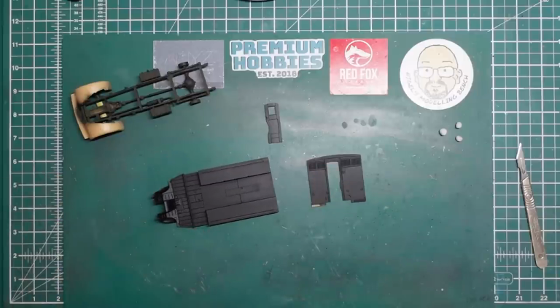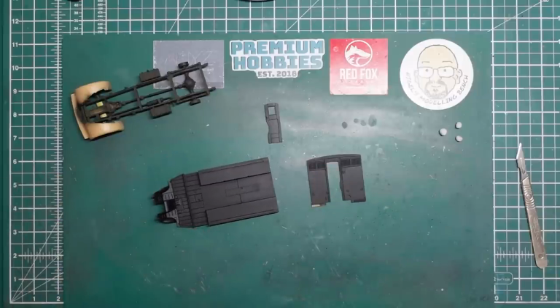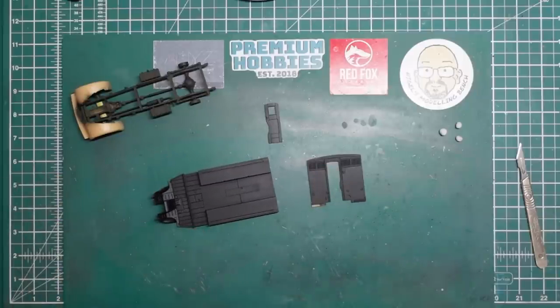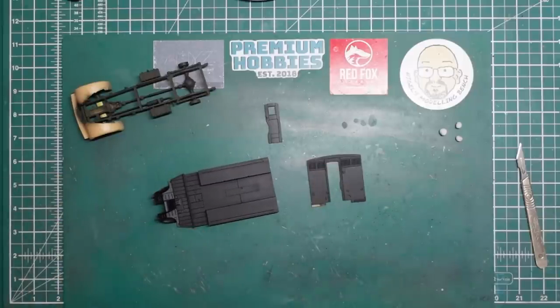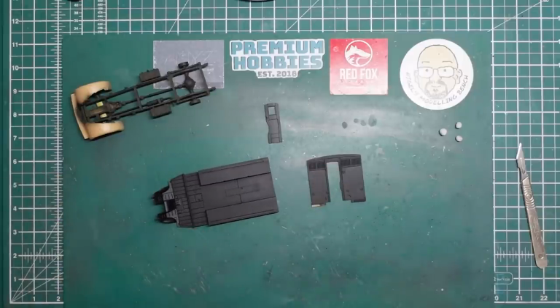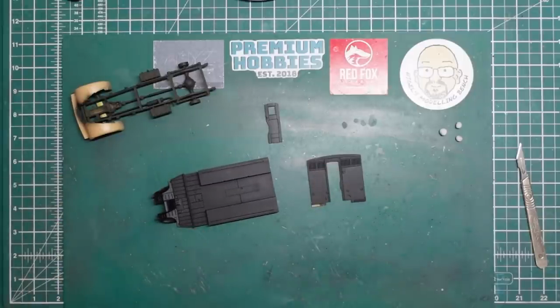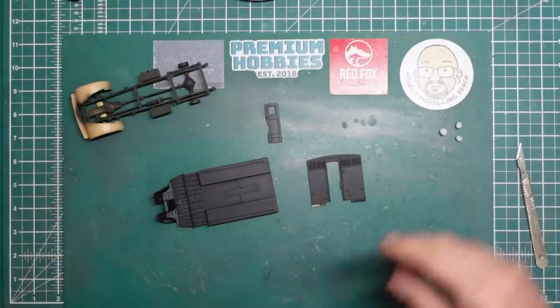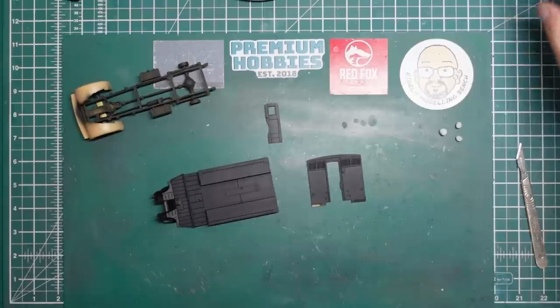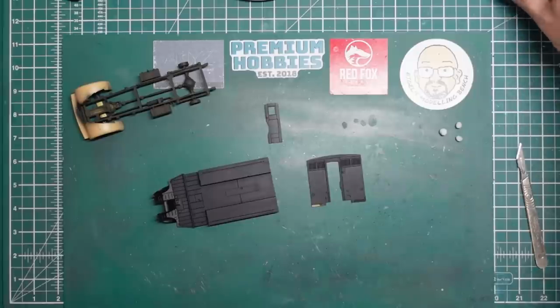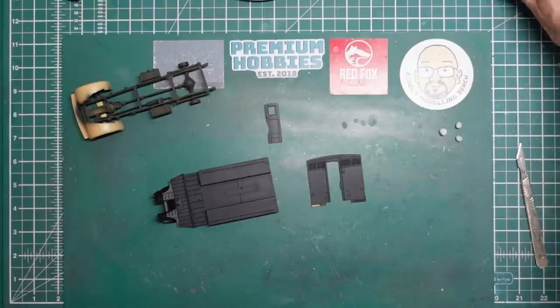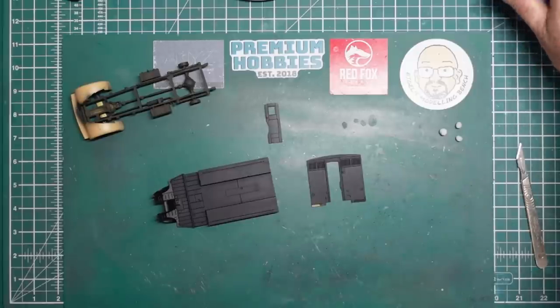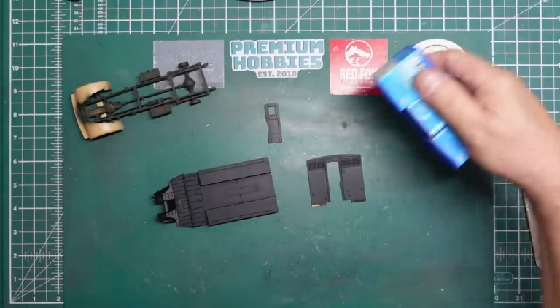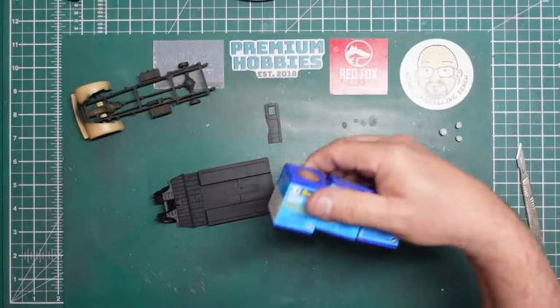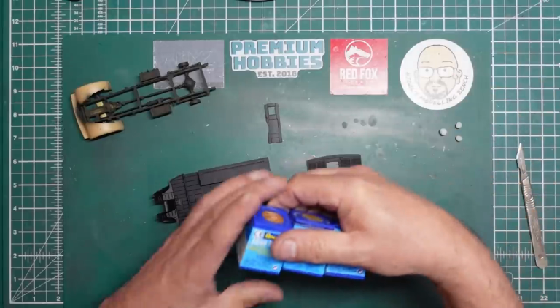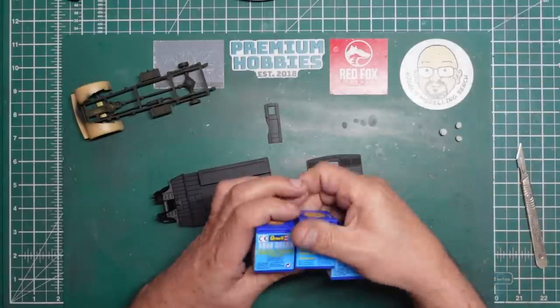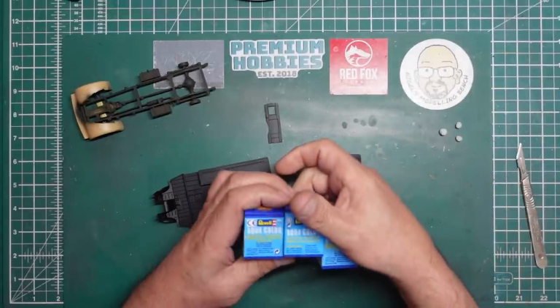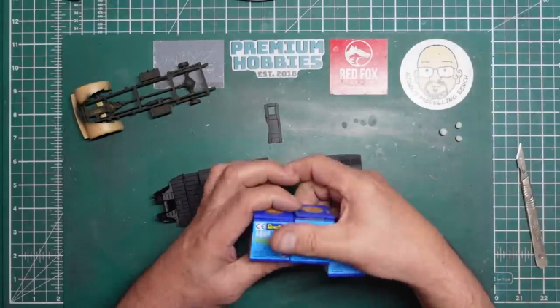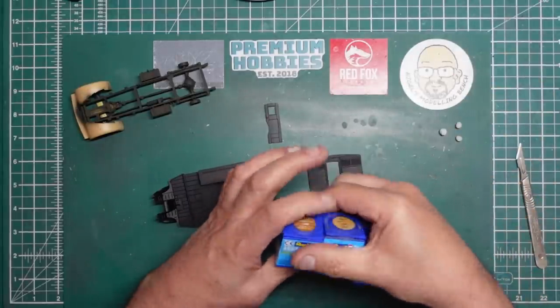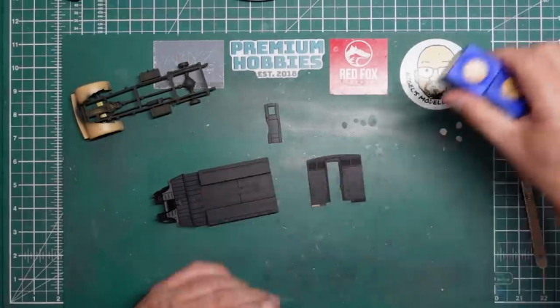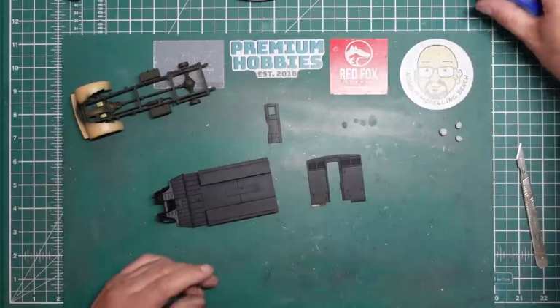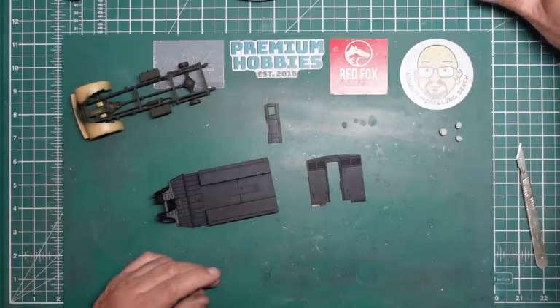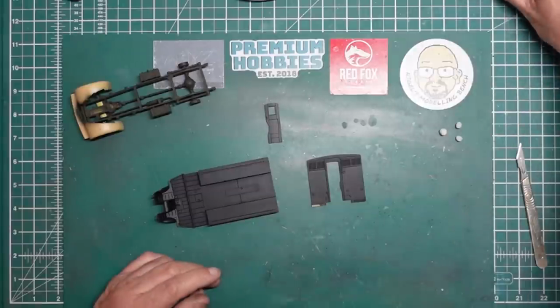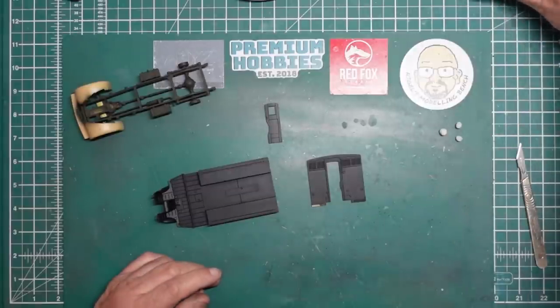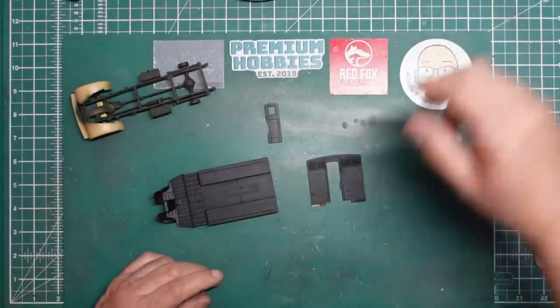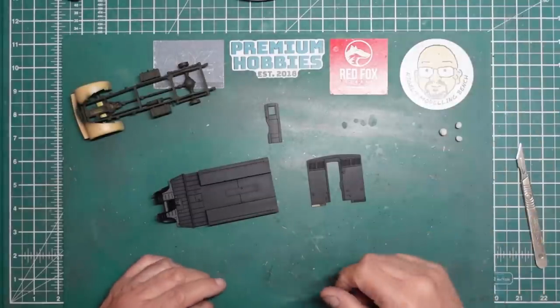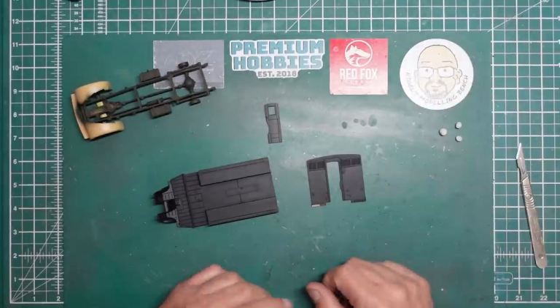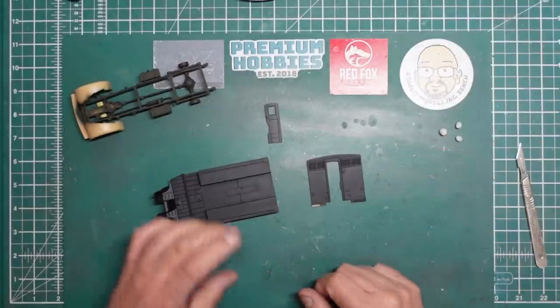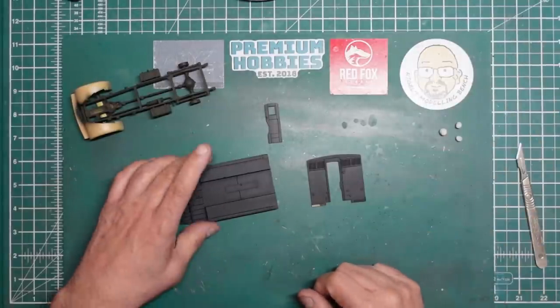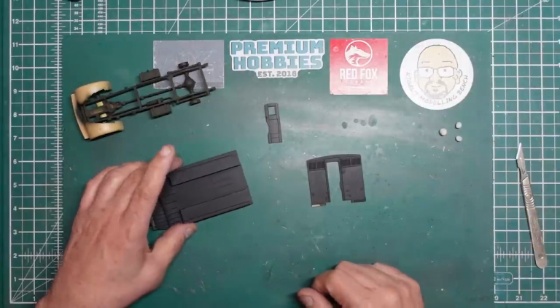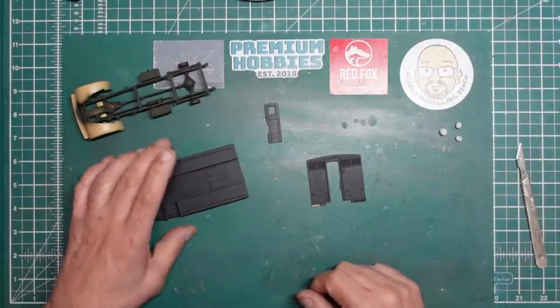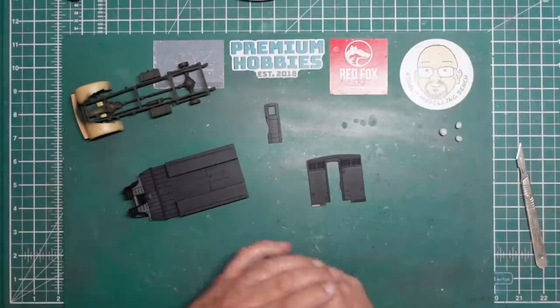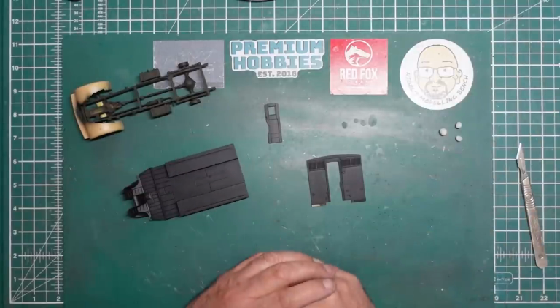I'm going to do a wood grain effect on the floor, which would be nice for those of you that want to give it a go. I'm going to be doing some brush painting in this video. I'm going to use these Revell Aqua Colors, which I like very, very much — they're wonderful when thinned with water.